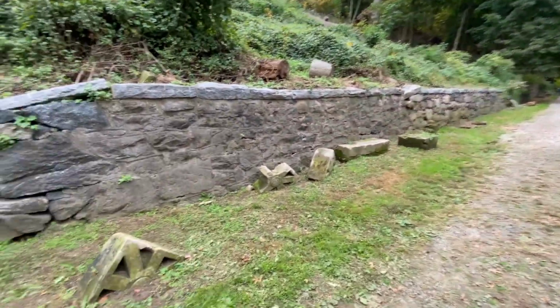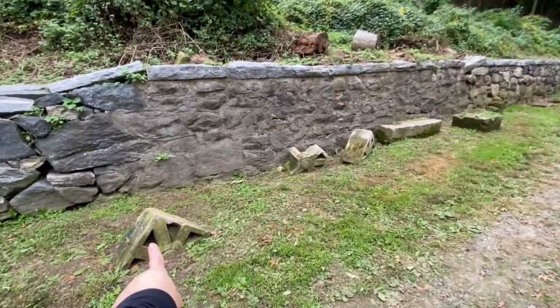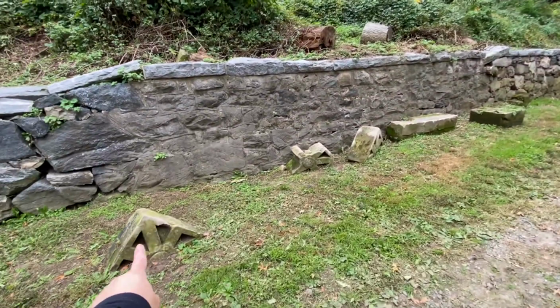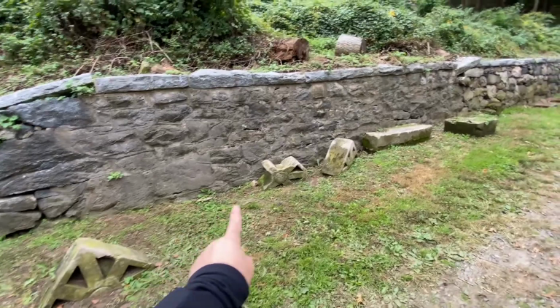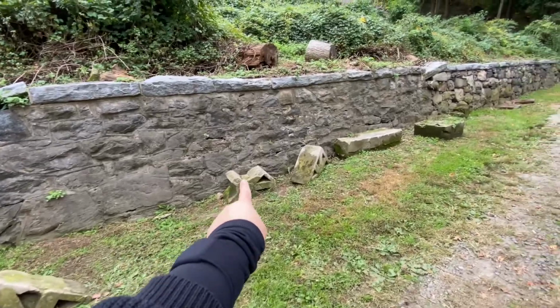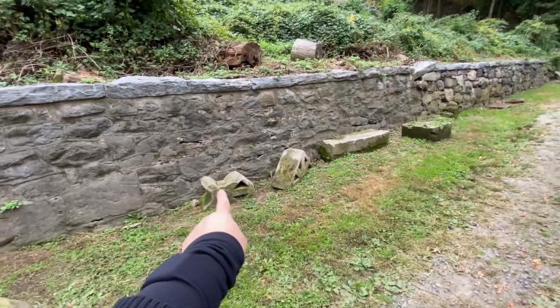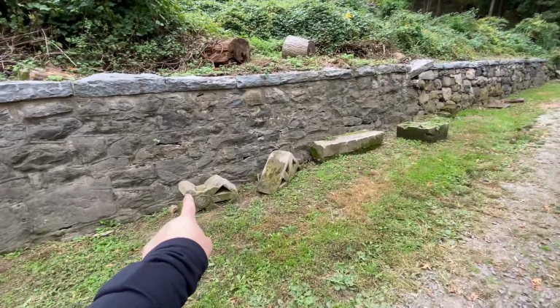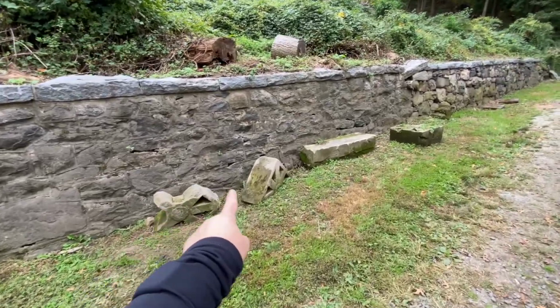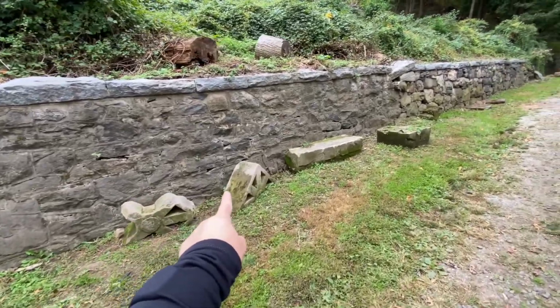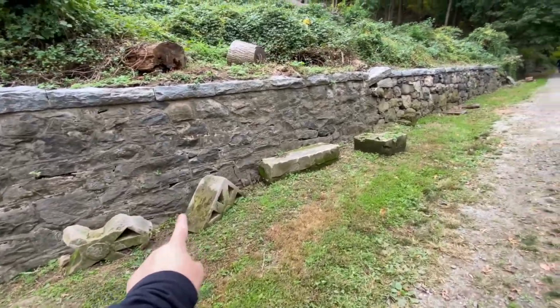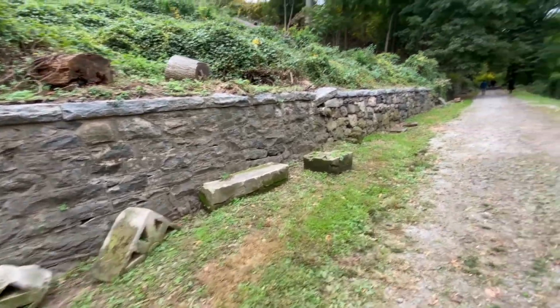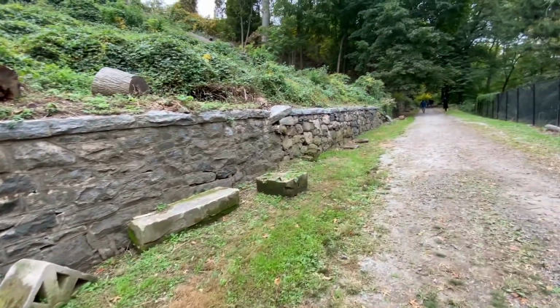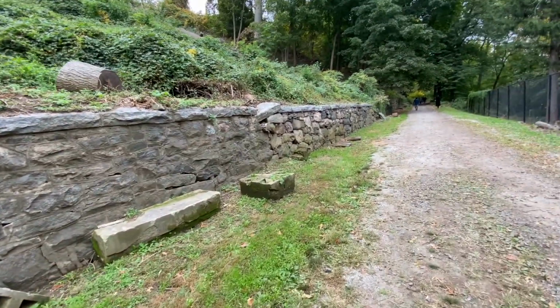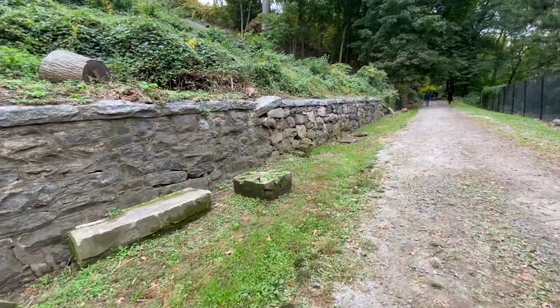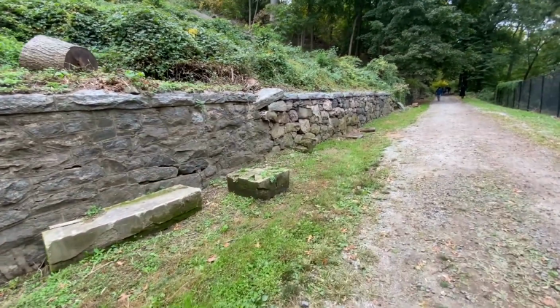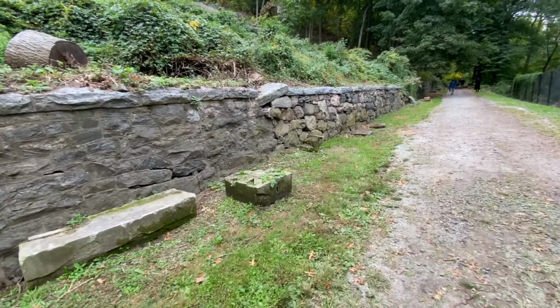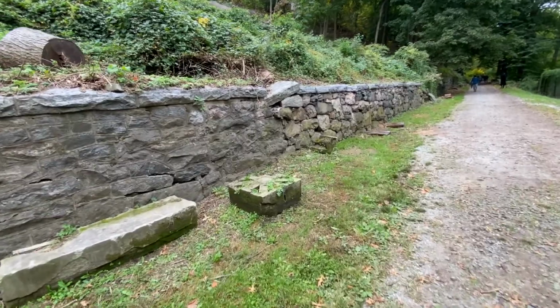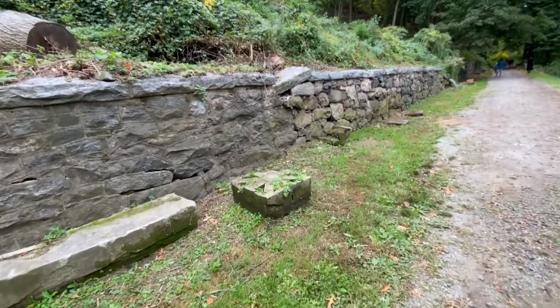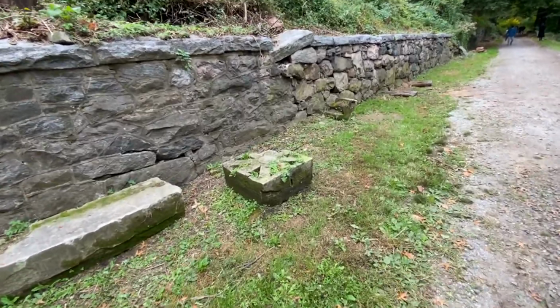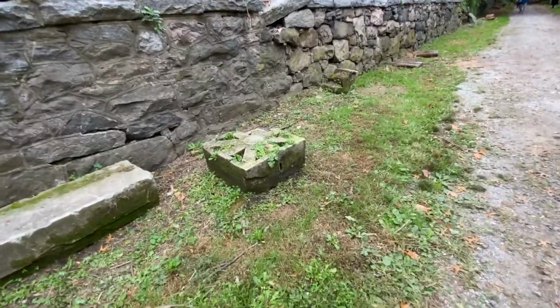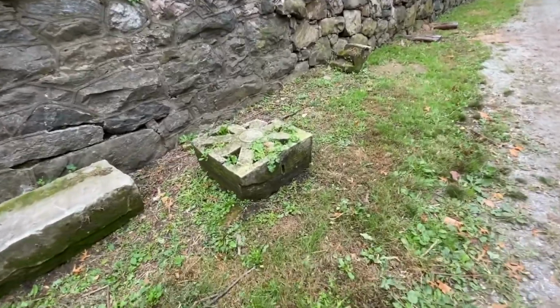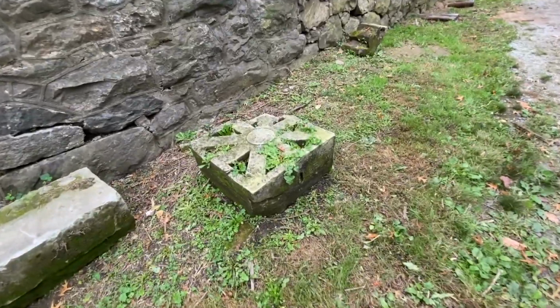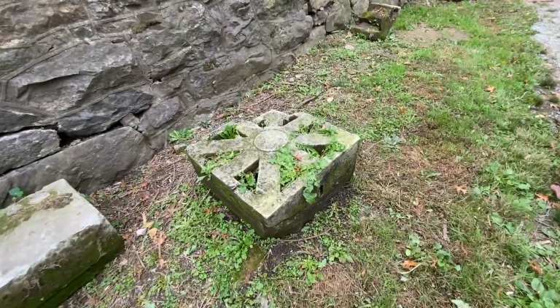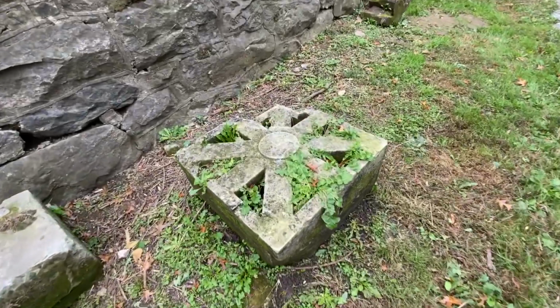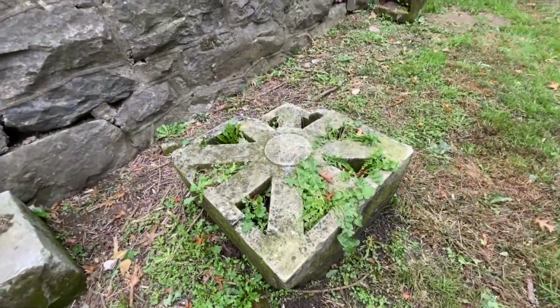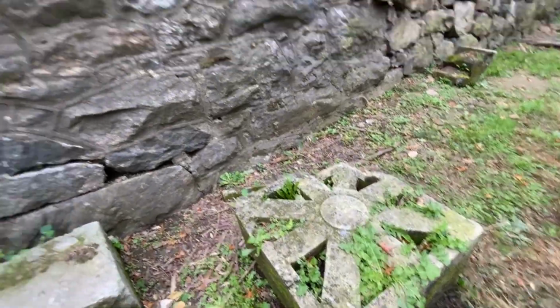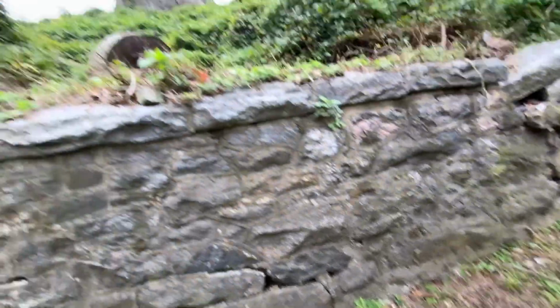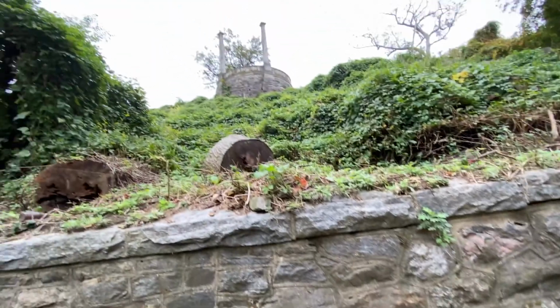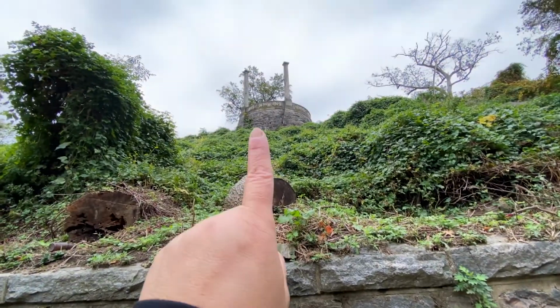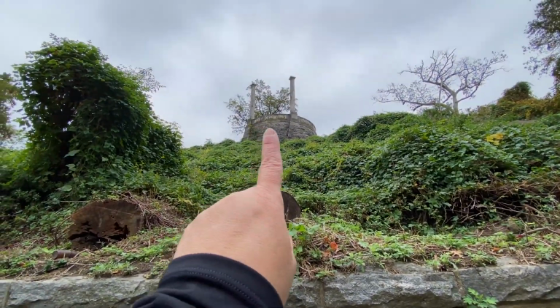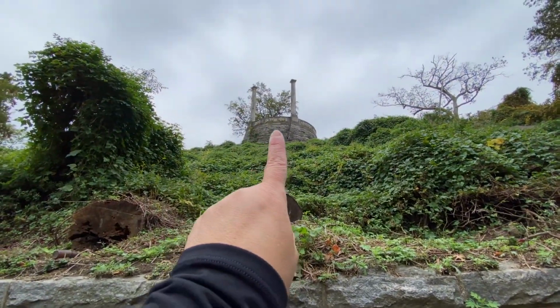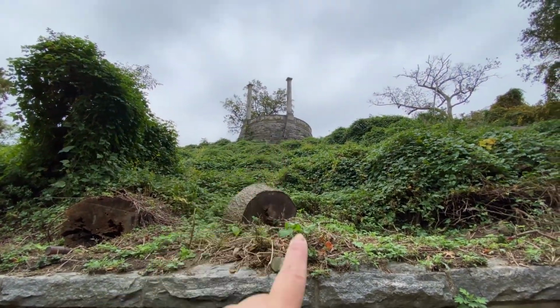These are the ruined brick pieces from up there. You can see these stones right up there too.